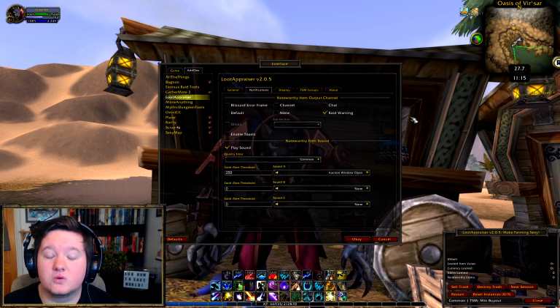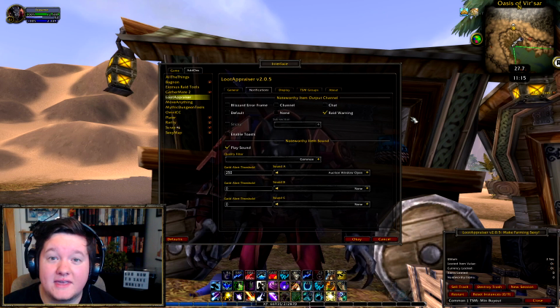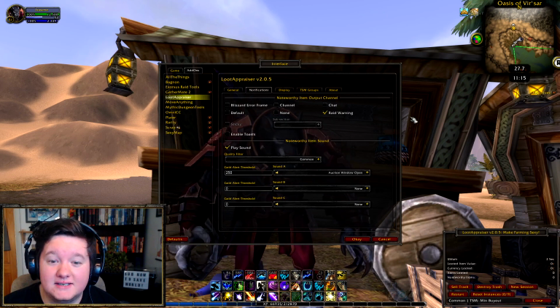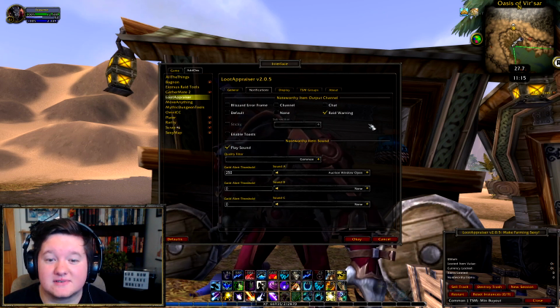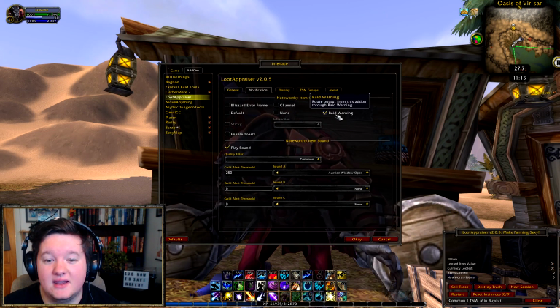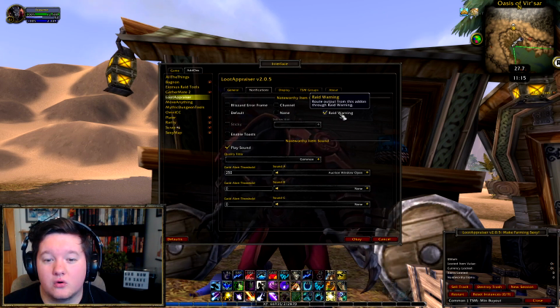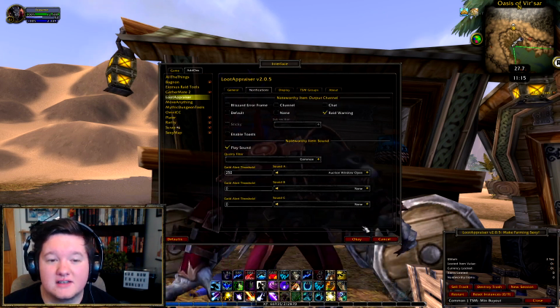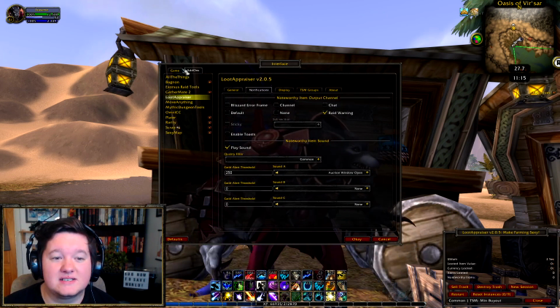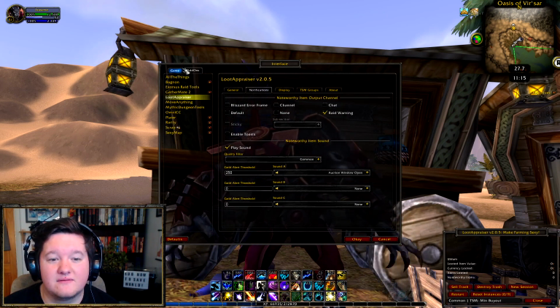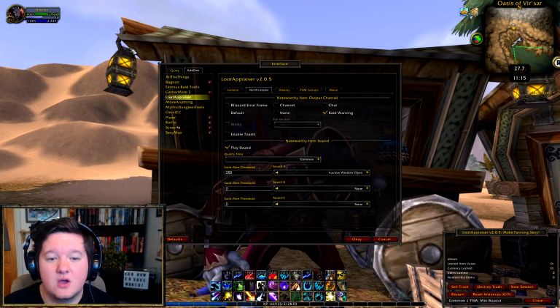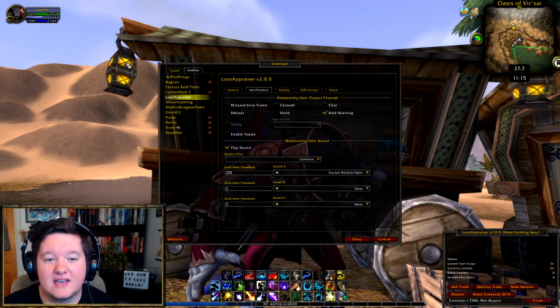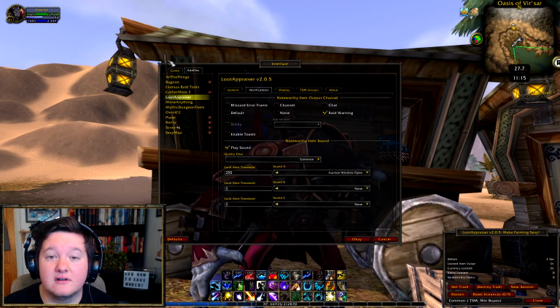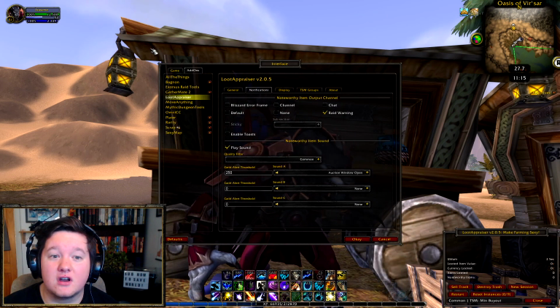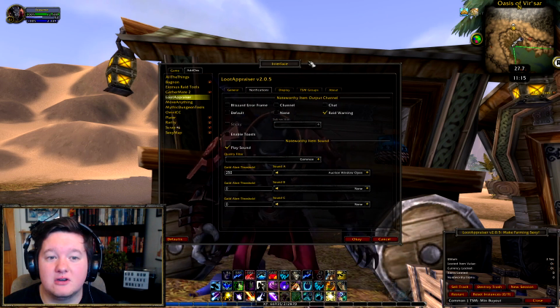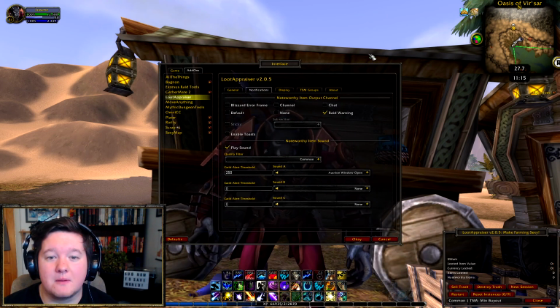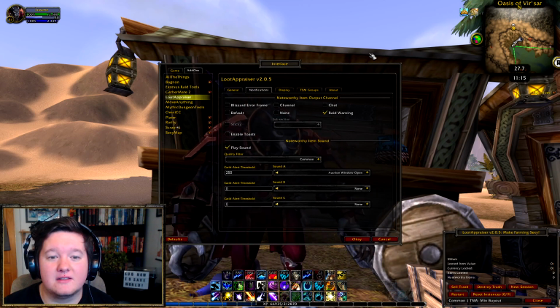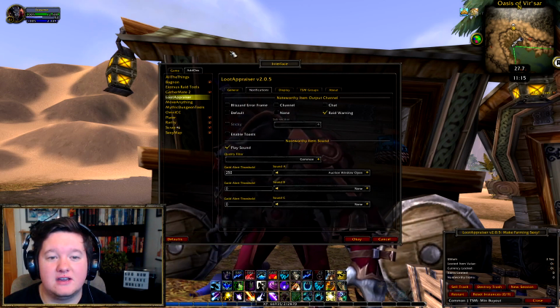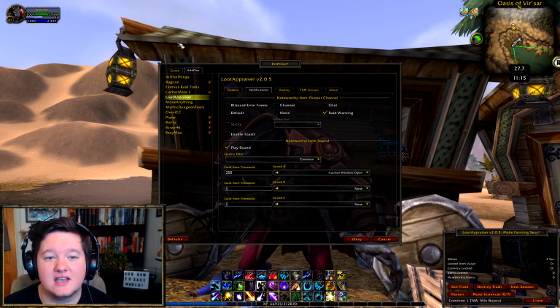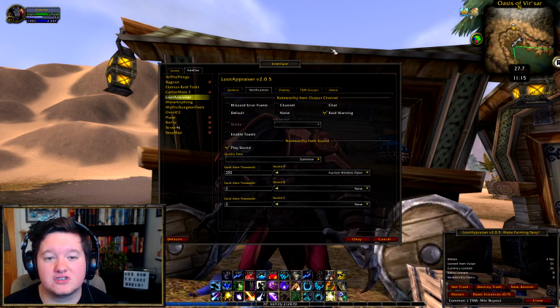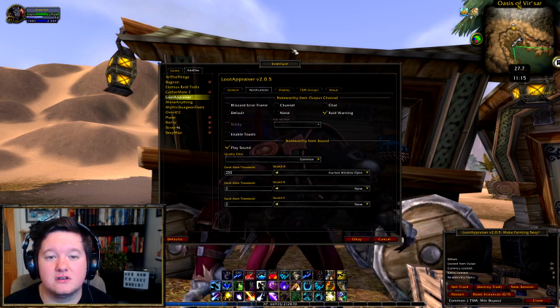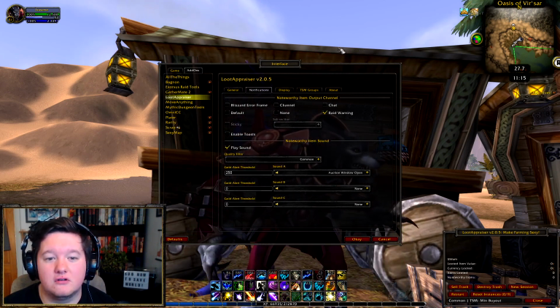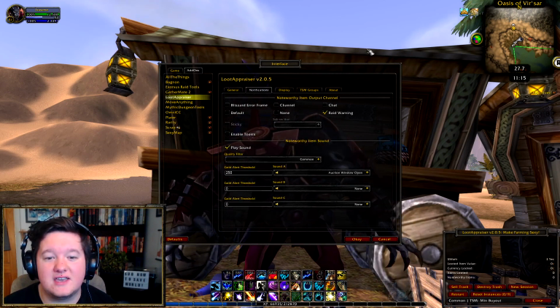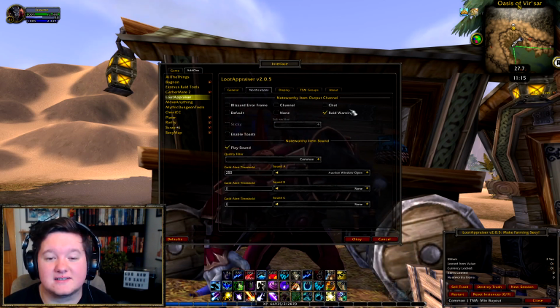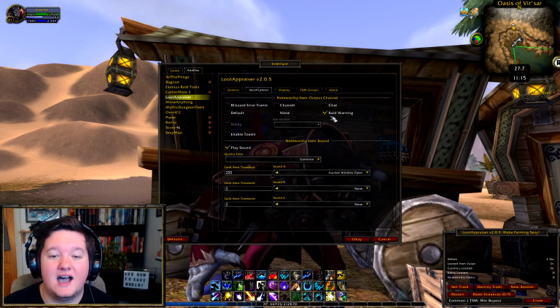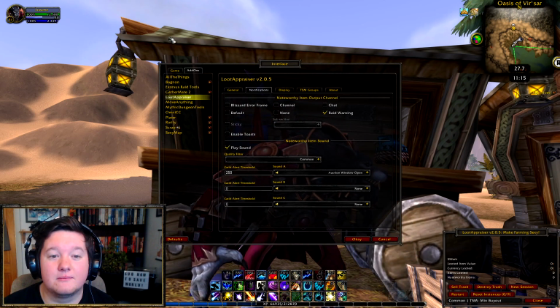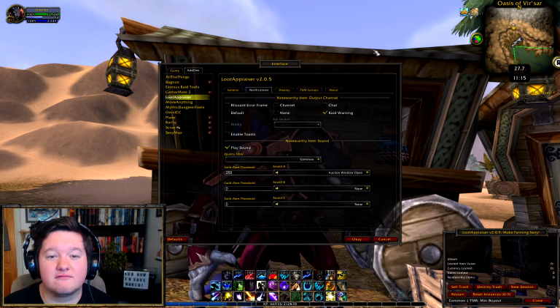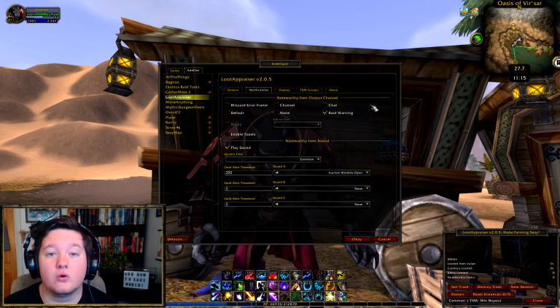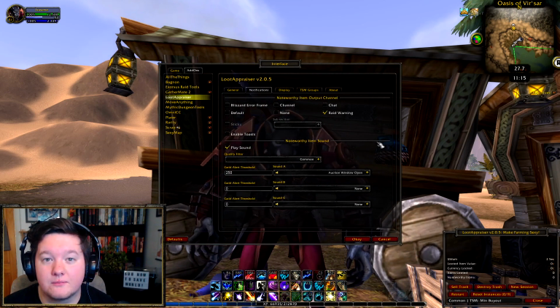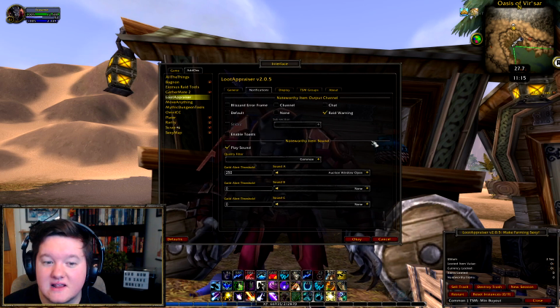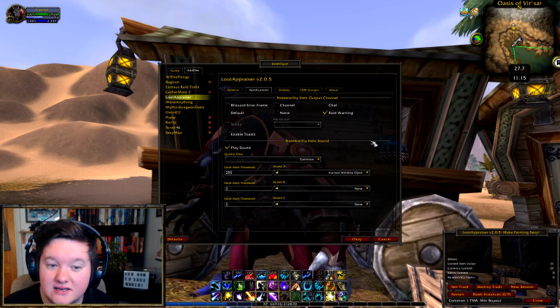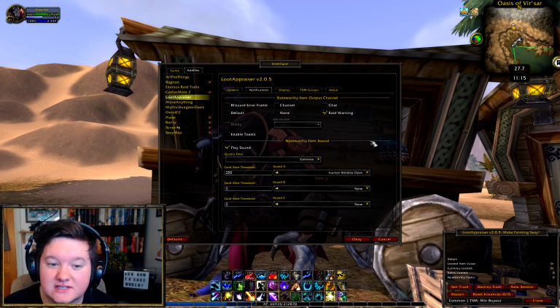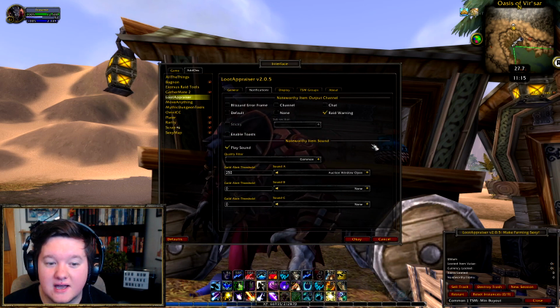Noteworthy items — raid warning. This will basically mean that when you get a really good item, it'll just pop on the screen like a raid warning would. It's very useful to do that.